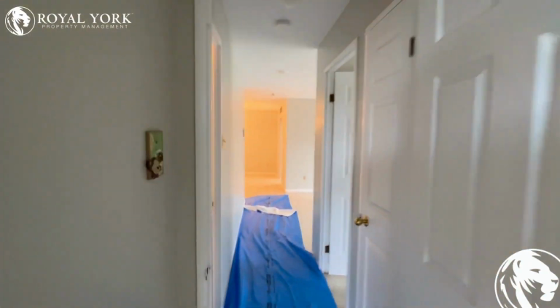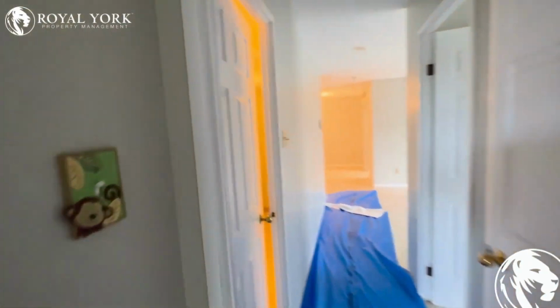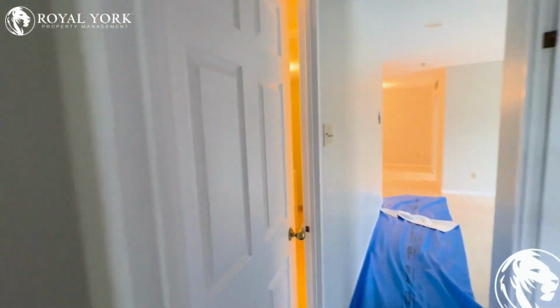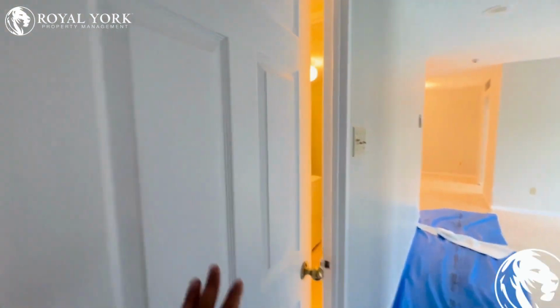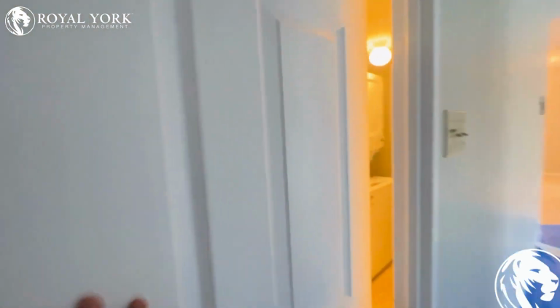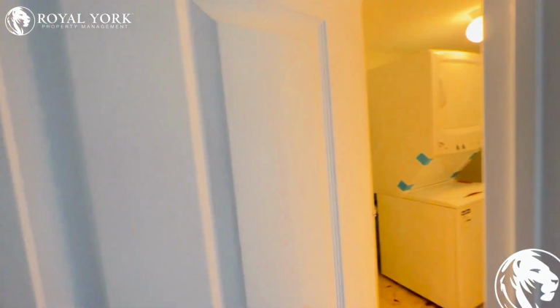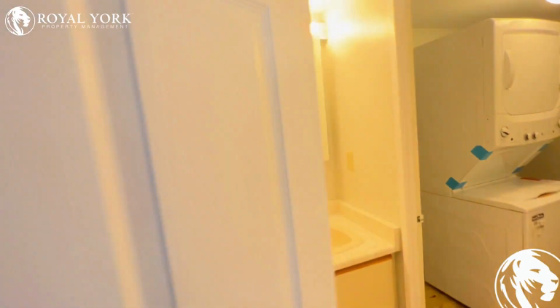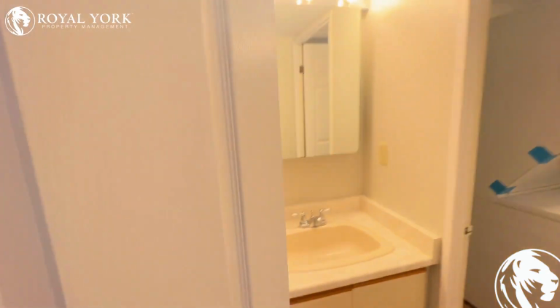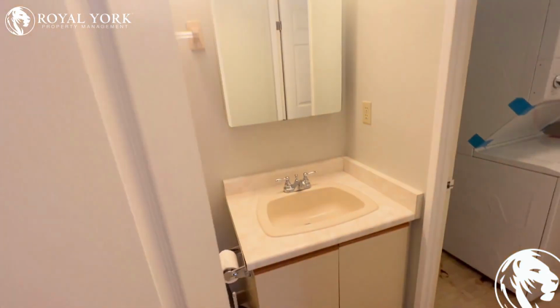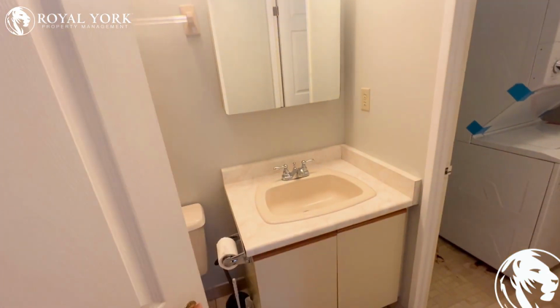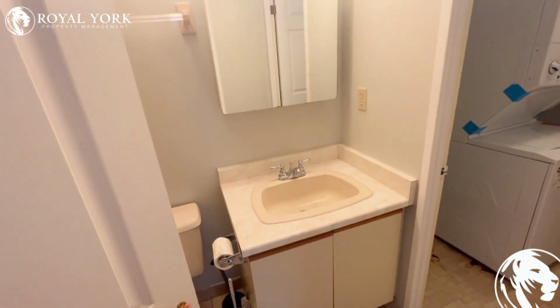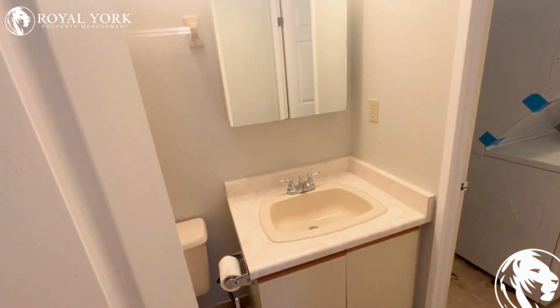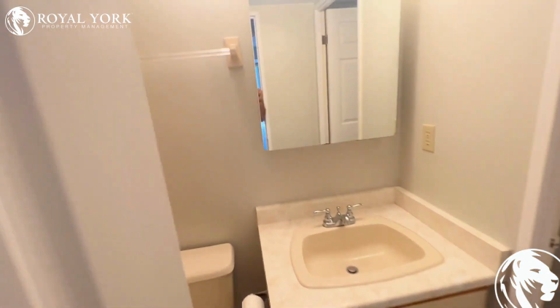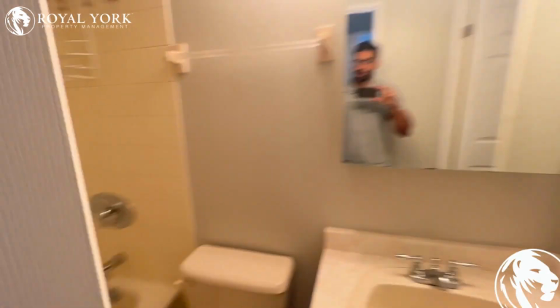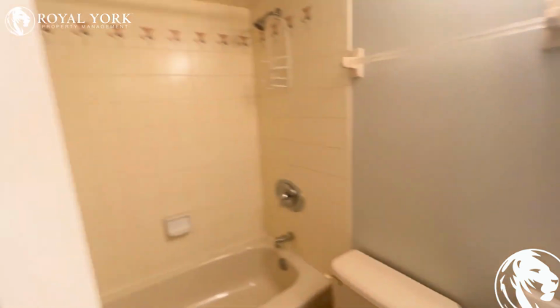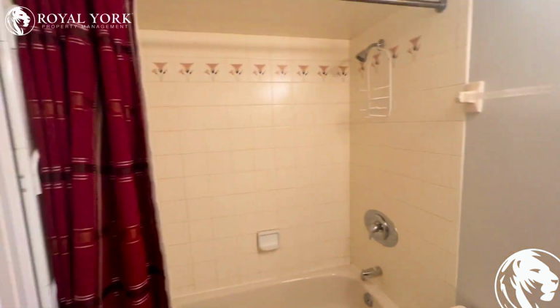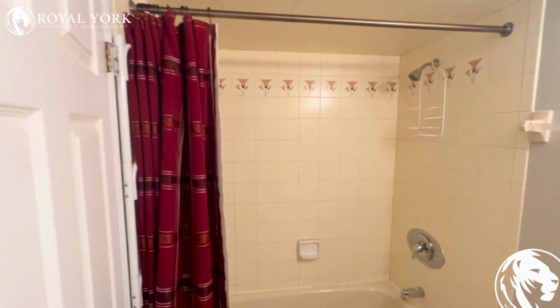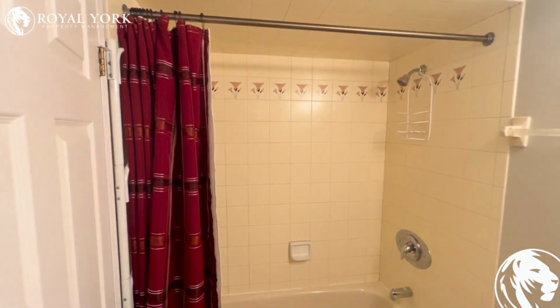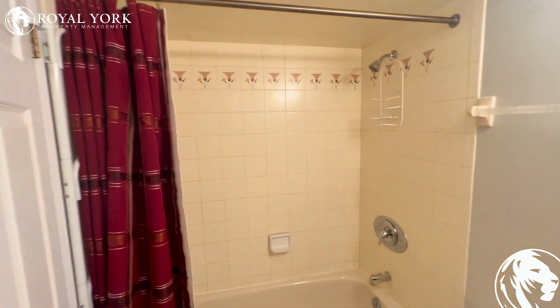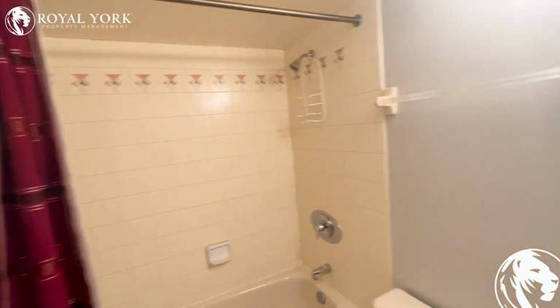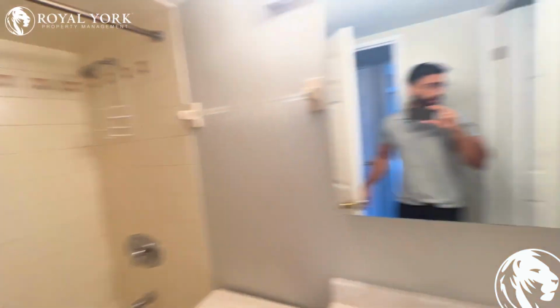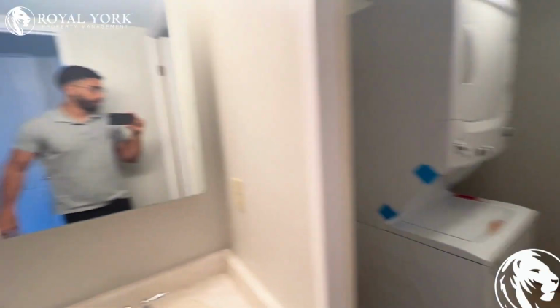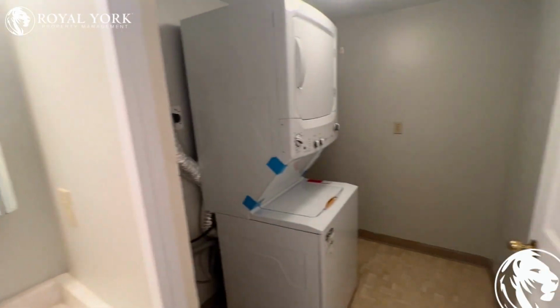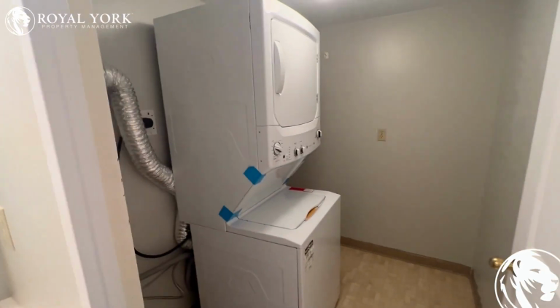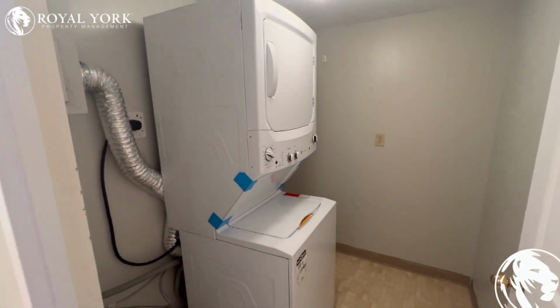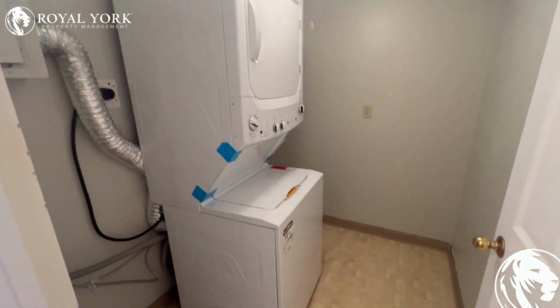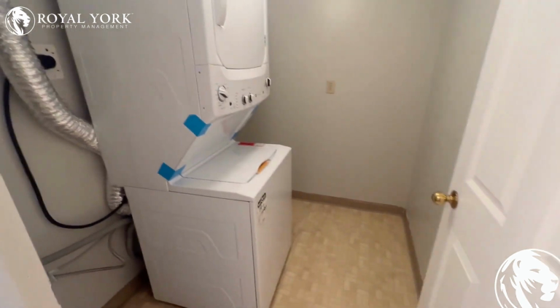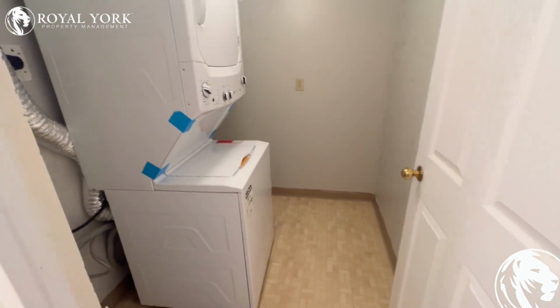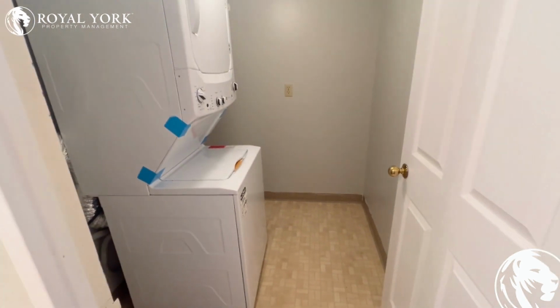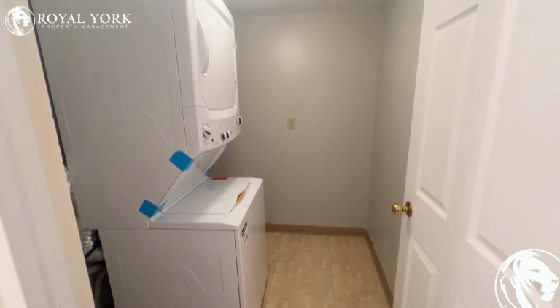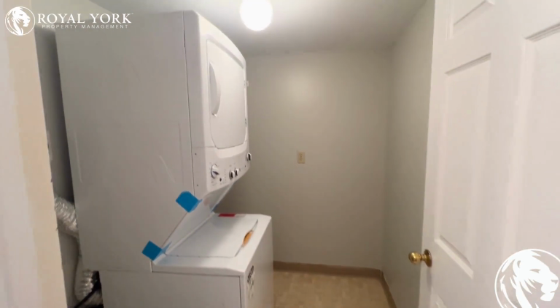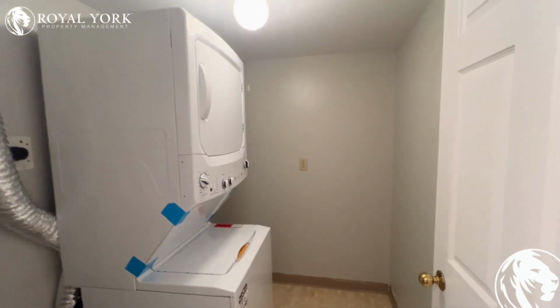And we have our second bathroom here — lots of space in the vanity, a nice beautiful shower, and of course ensuite laundry with tons of room in the laundry room itself.